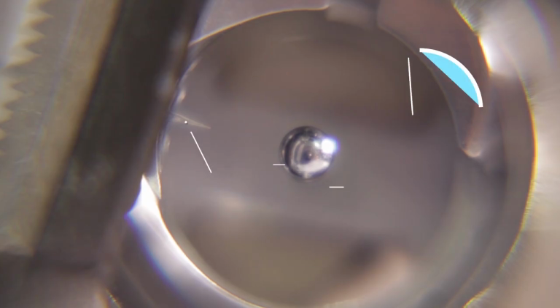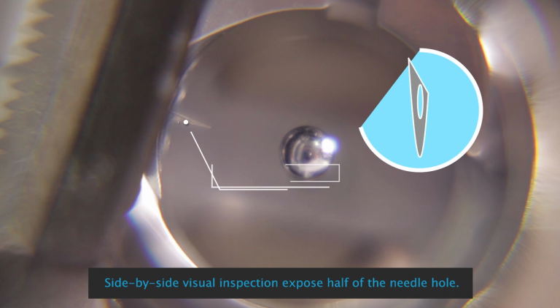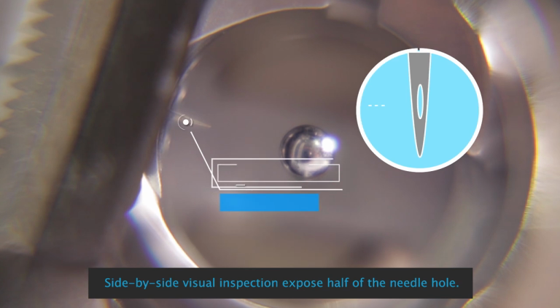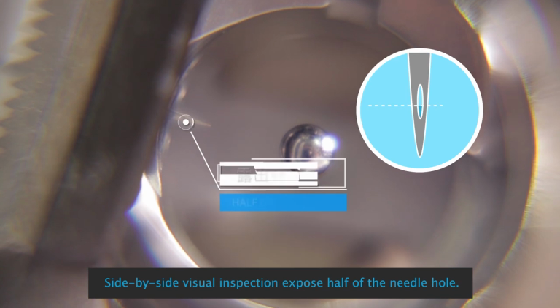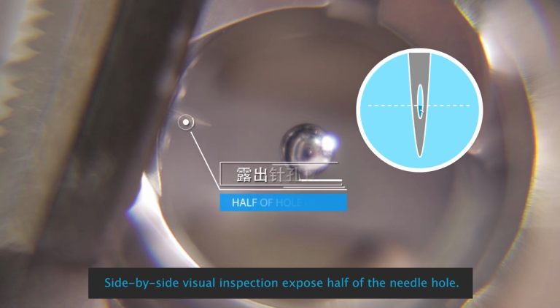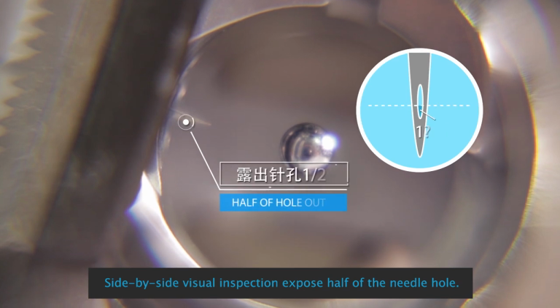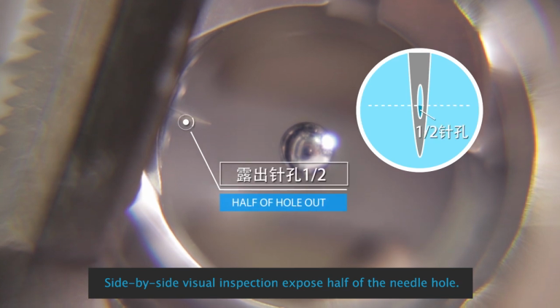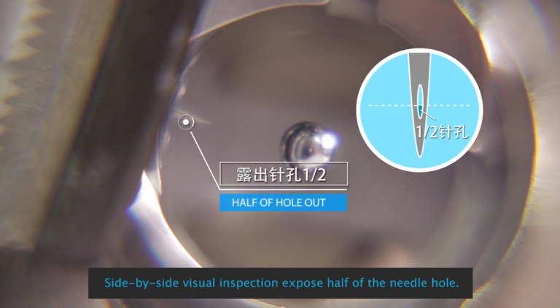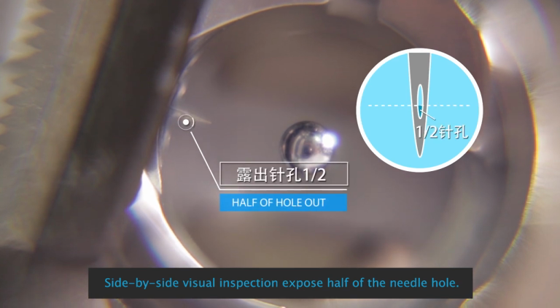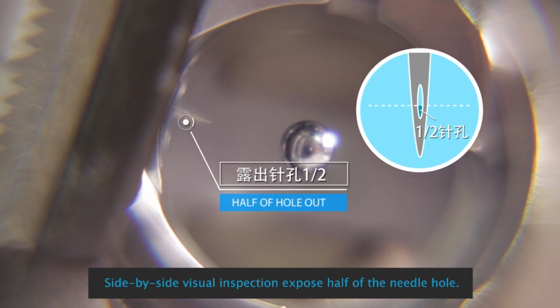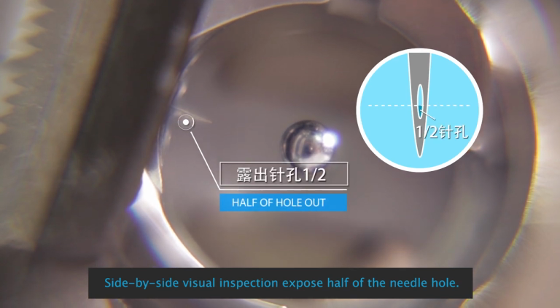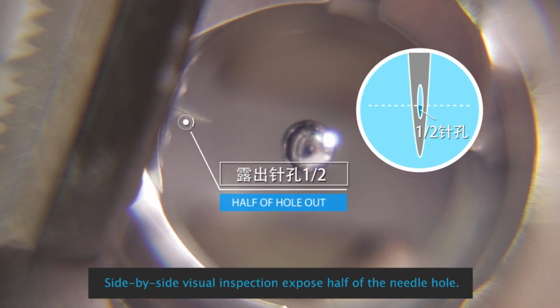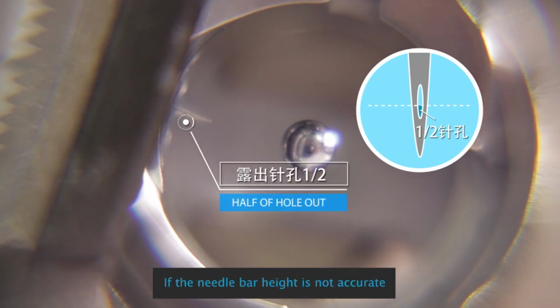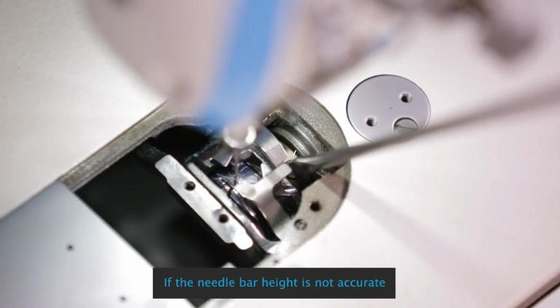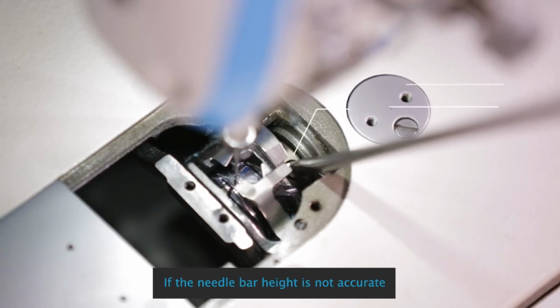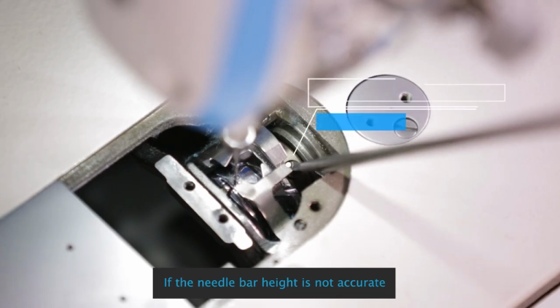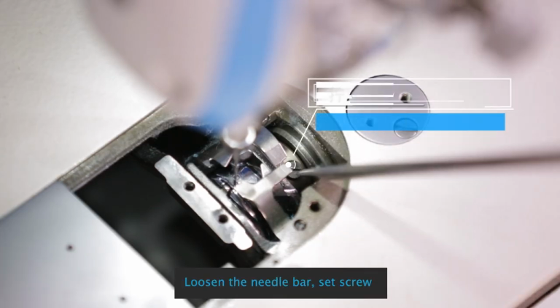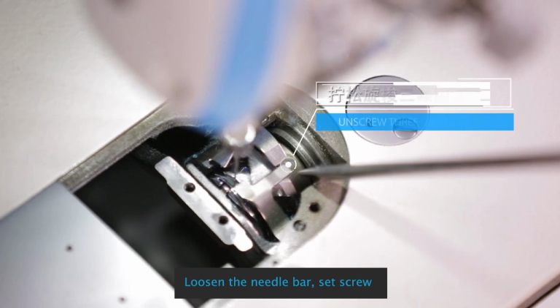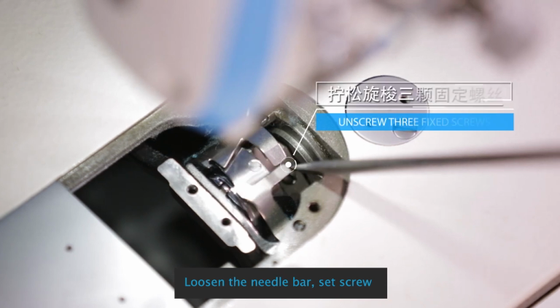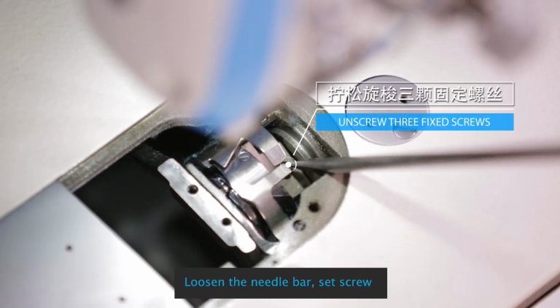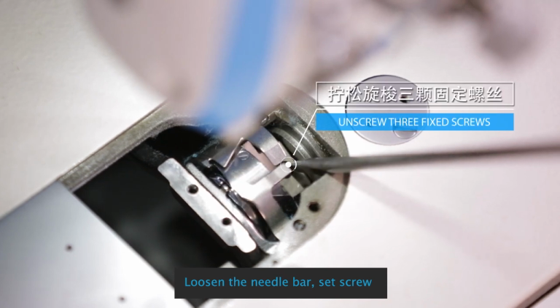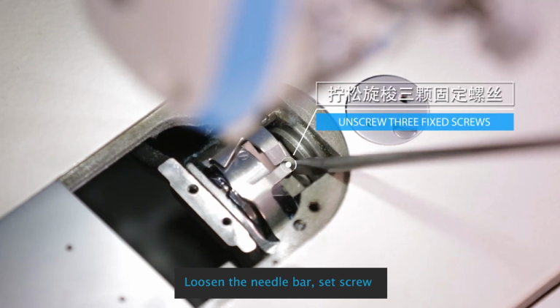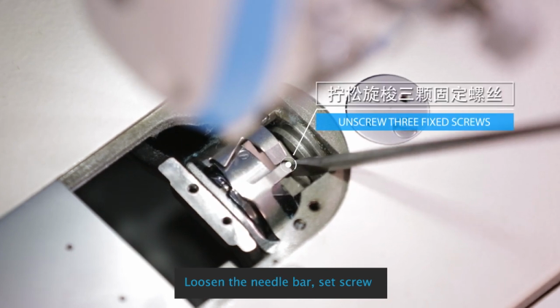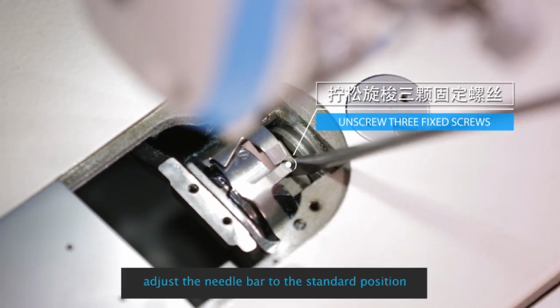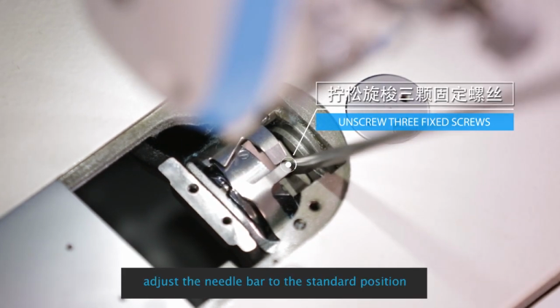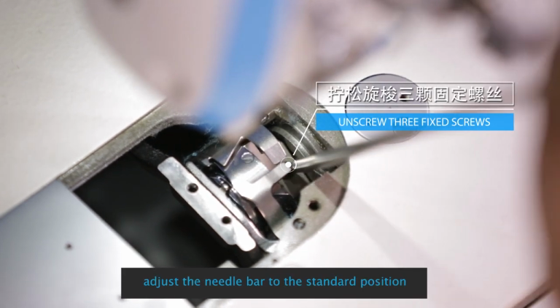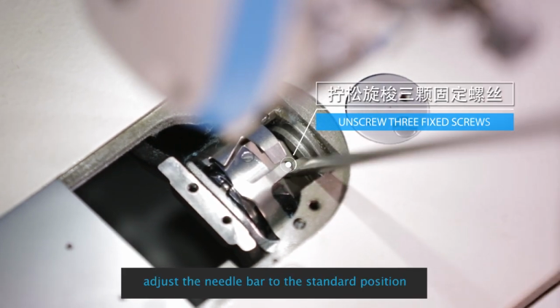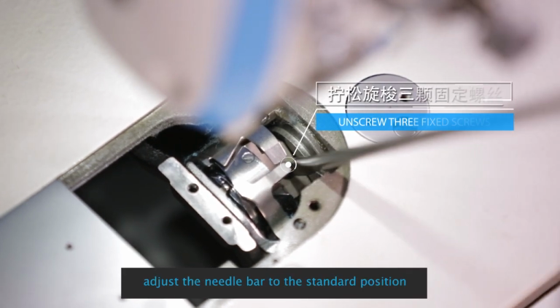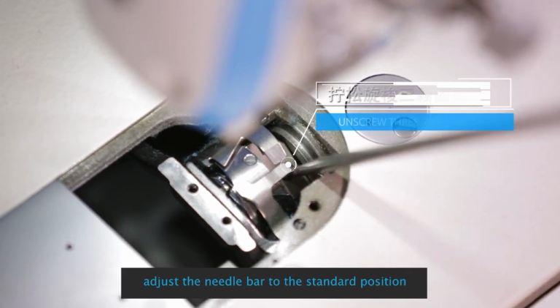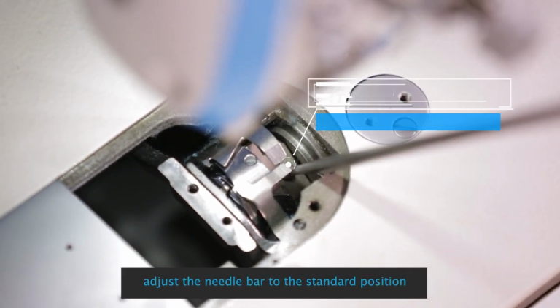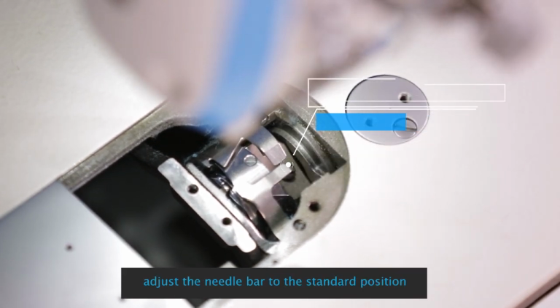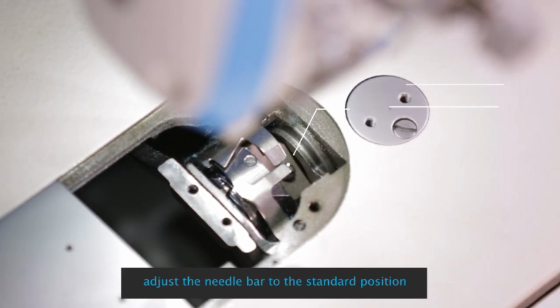Side-by-side visual inspection: expose half of the needle hole. If the needle bar height is not accurate, loosen the needle bar set screw and adjust the needle bar to the standard position.